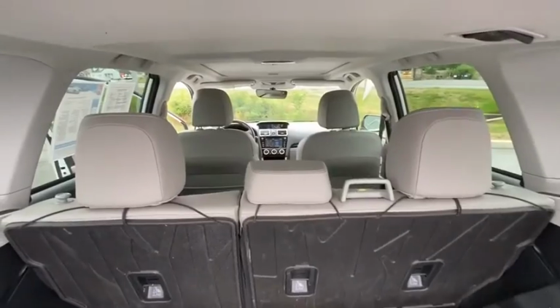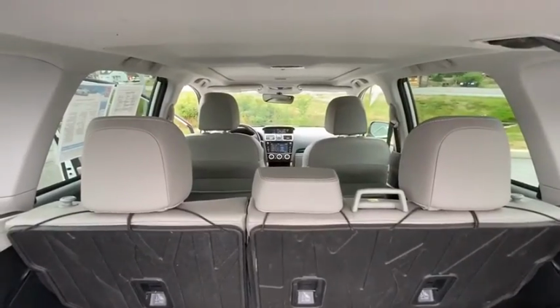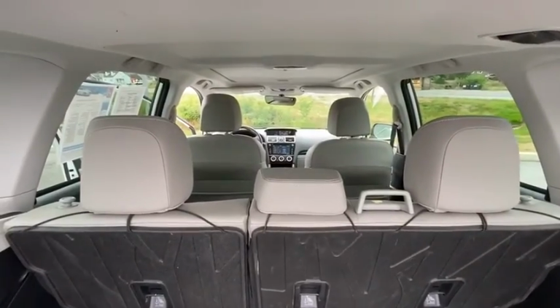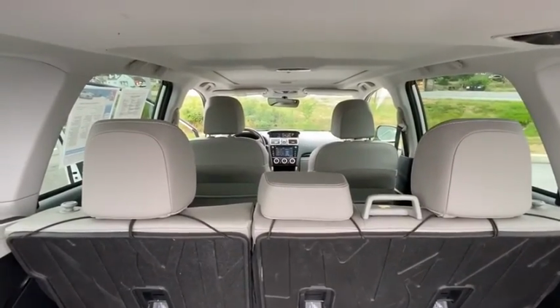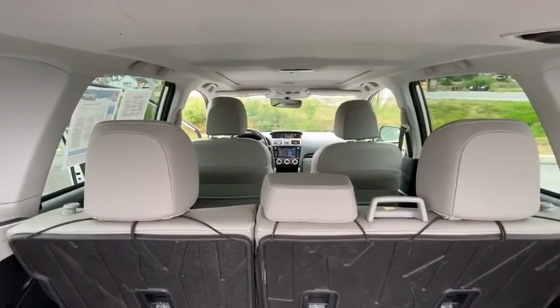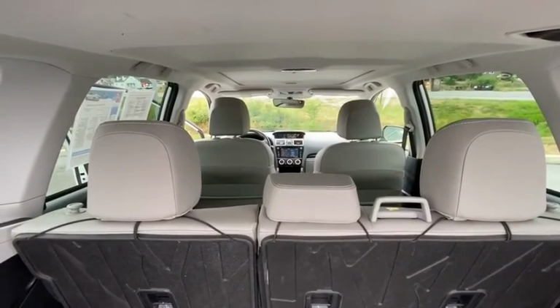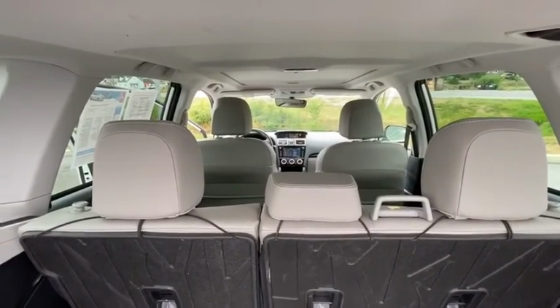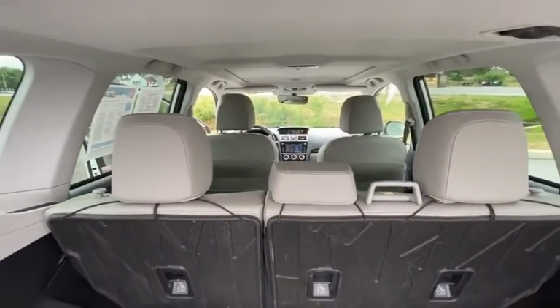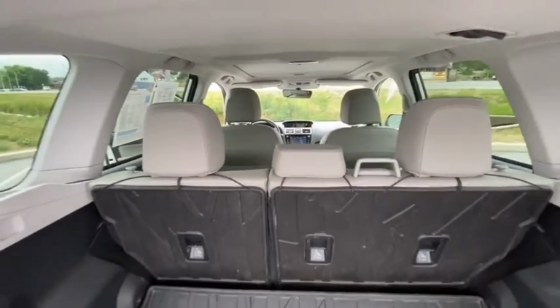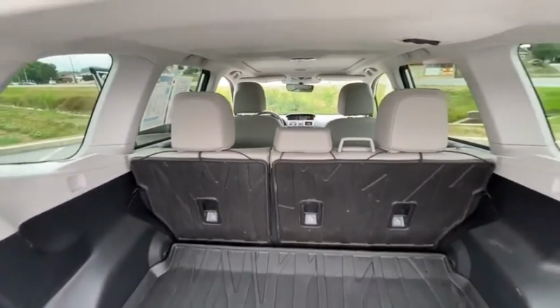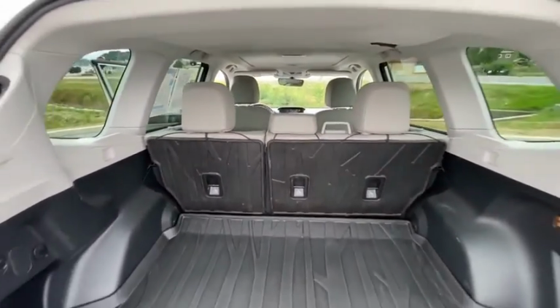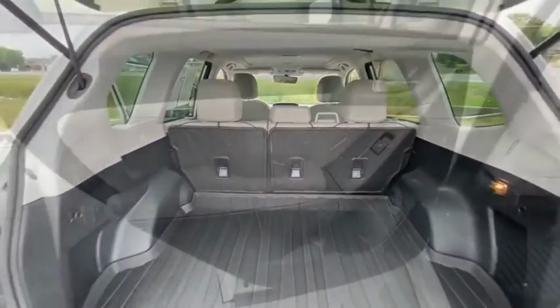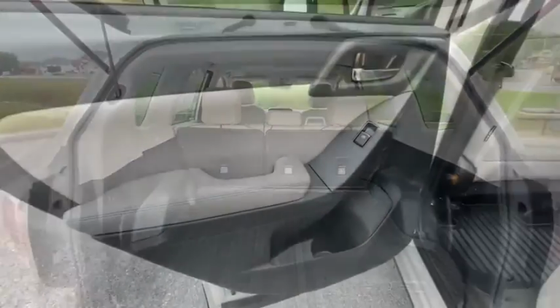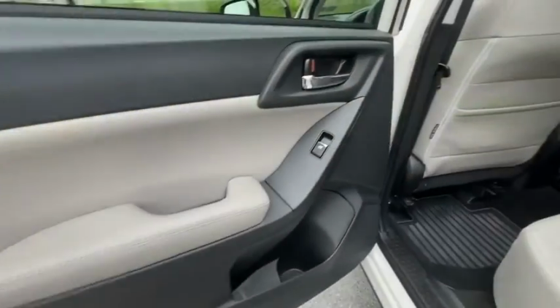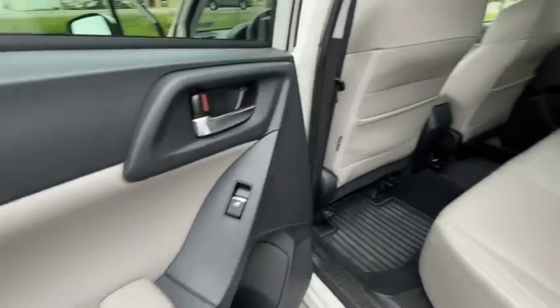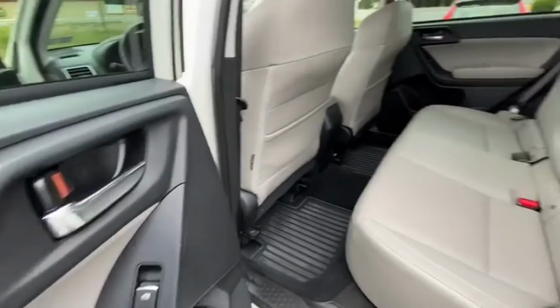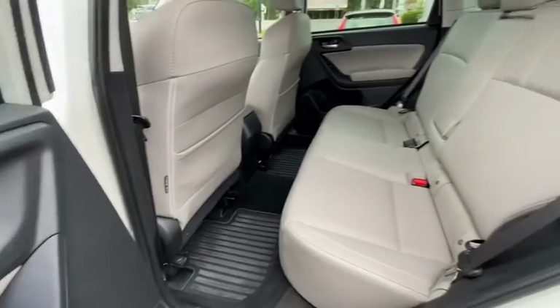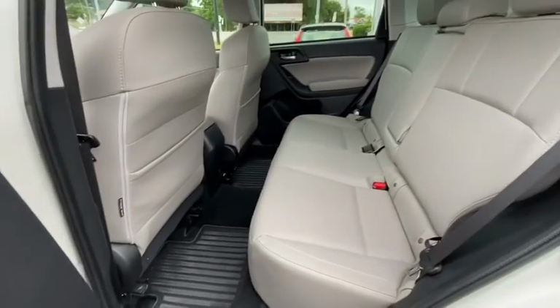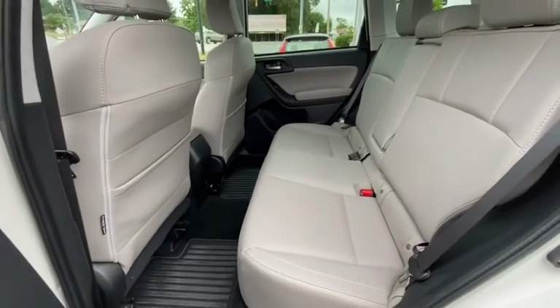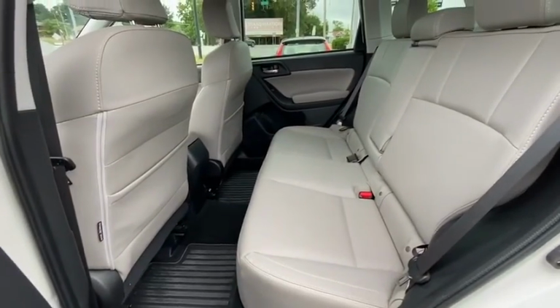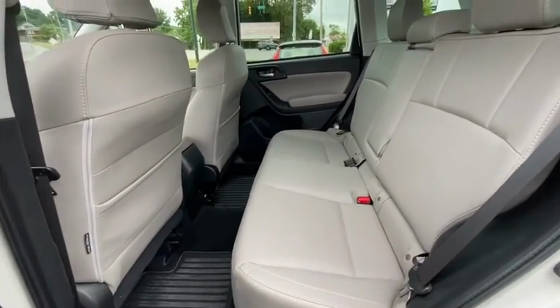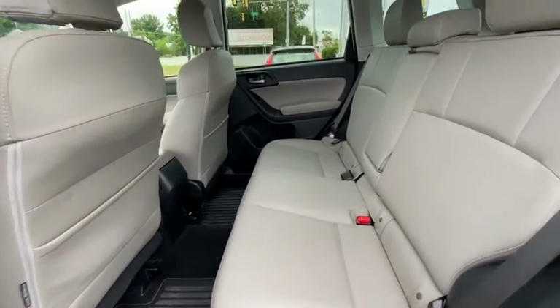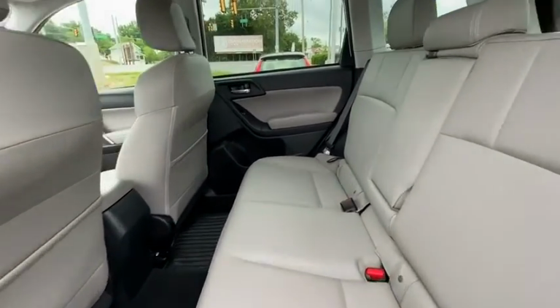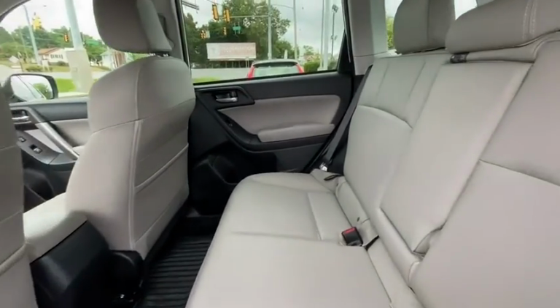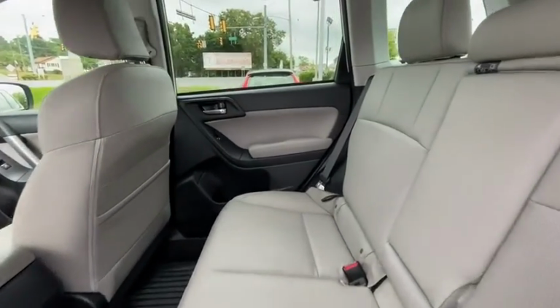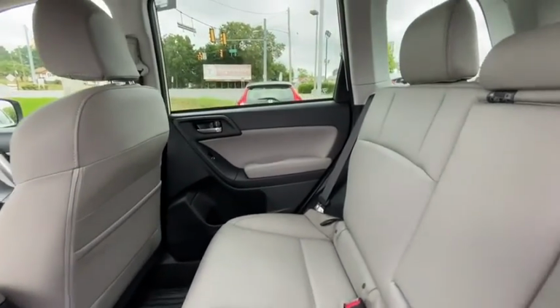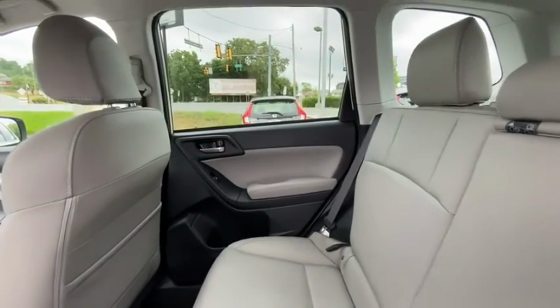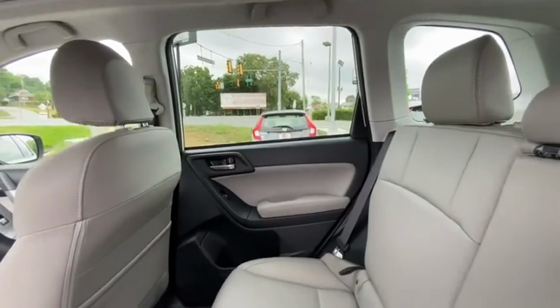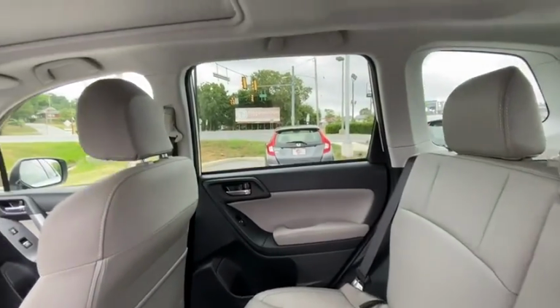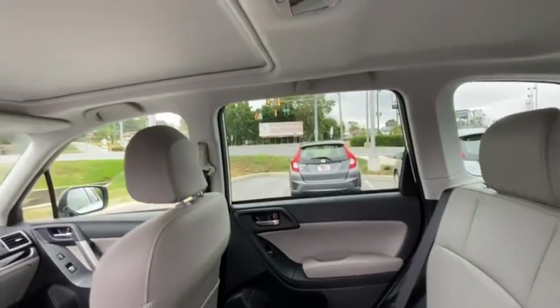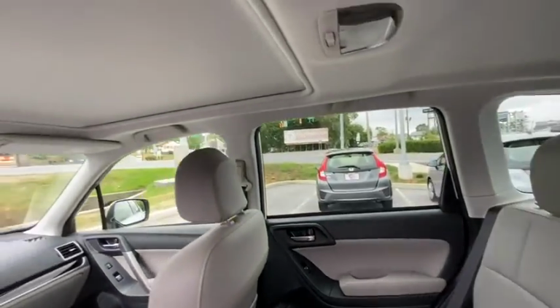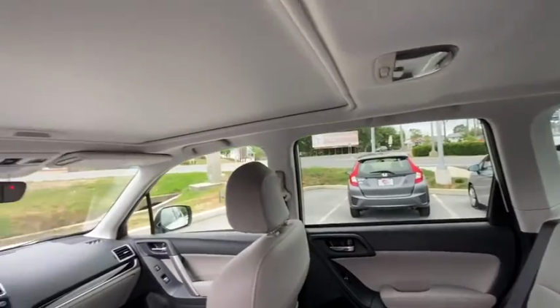Heated front seats, trip computer, power moonroof, panic alarm, tachometer, overhead console, brake assist. This beauty will even make your house keys jealous. Drive it today.